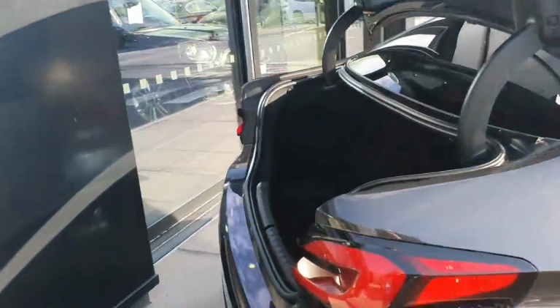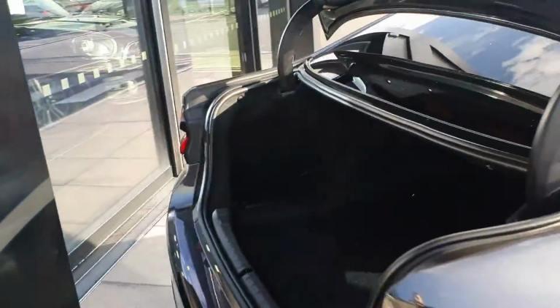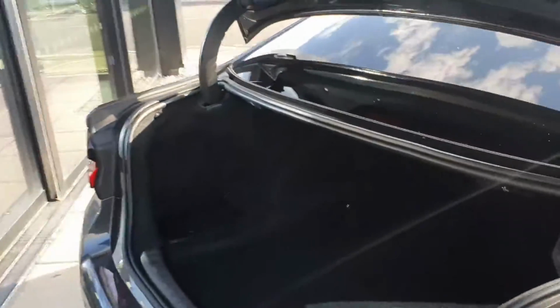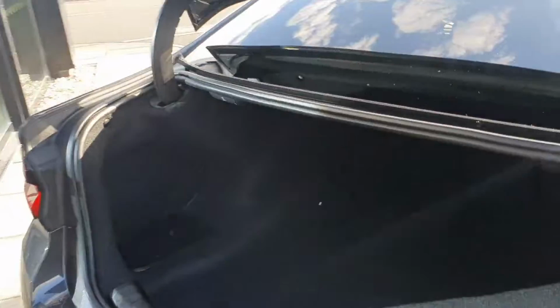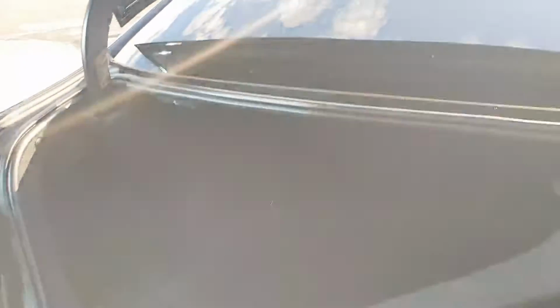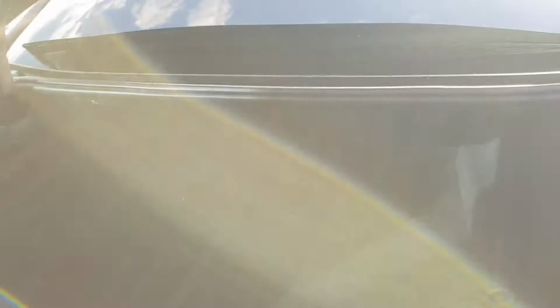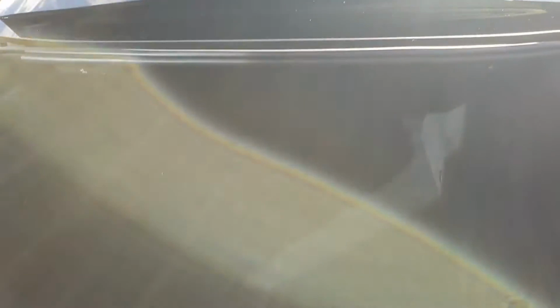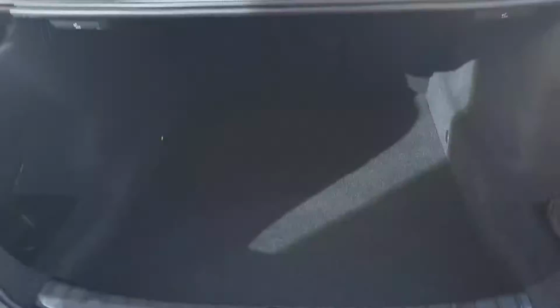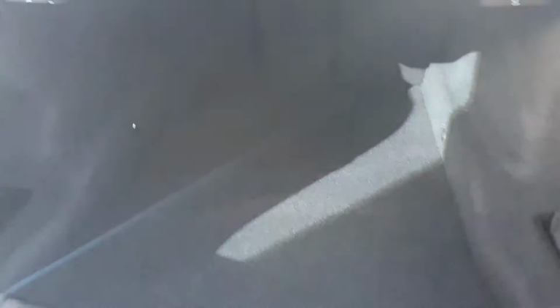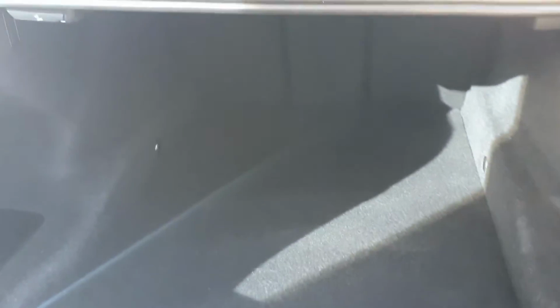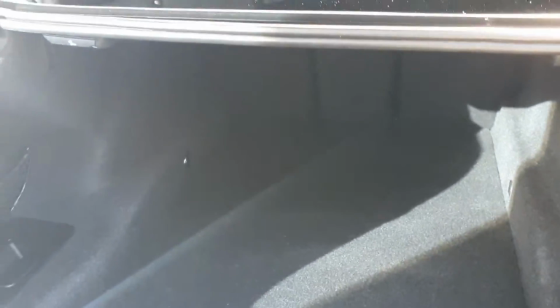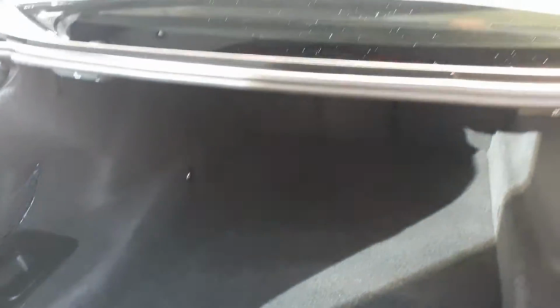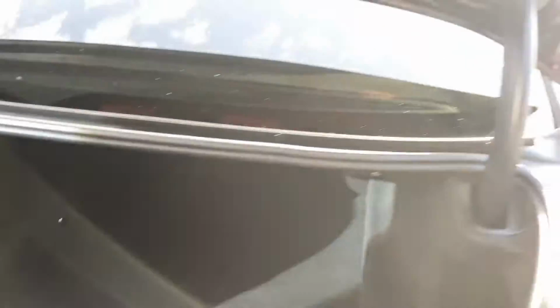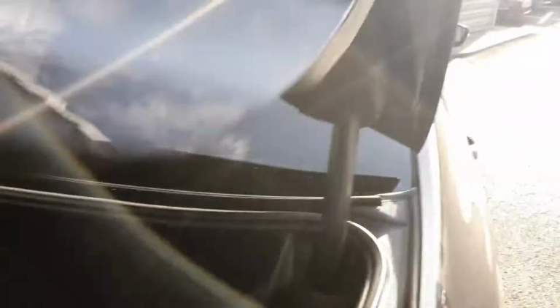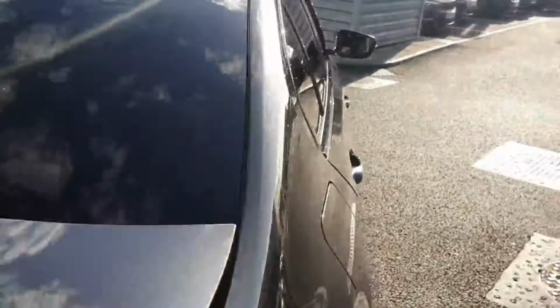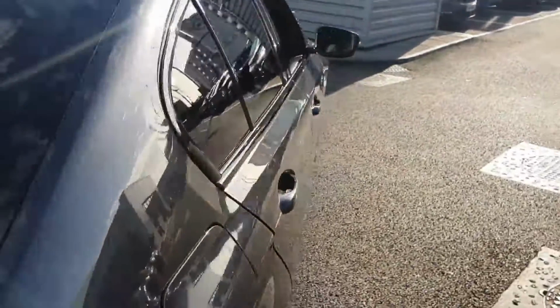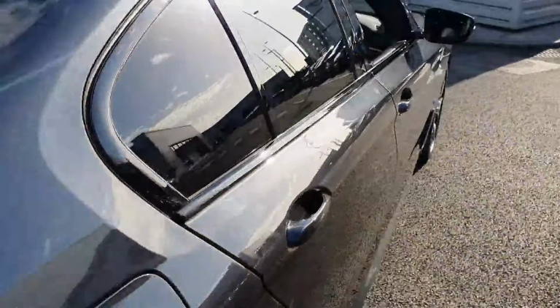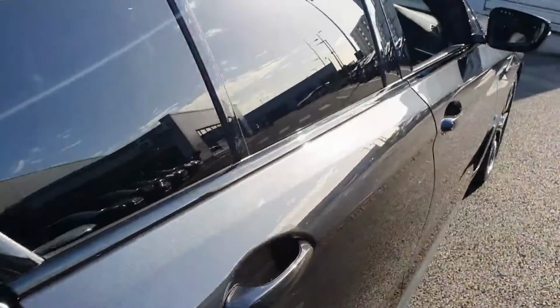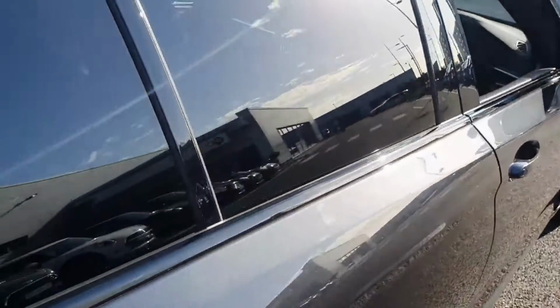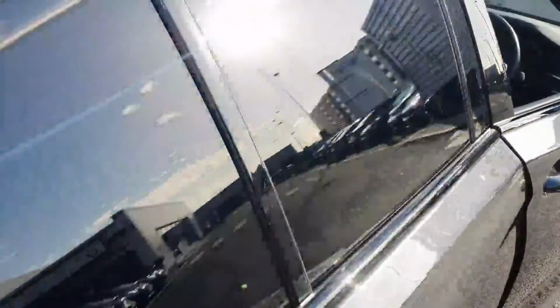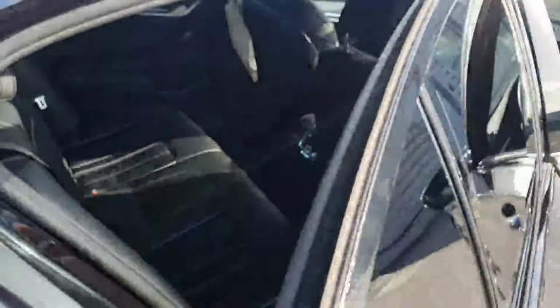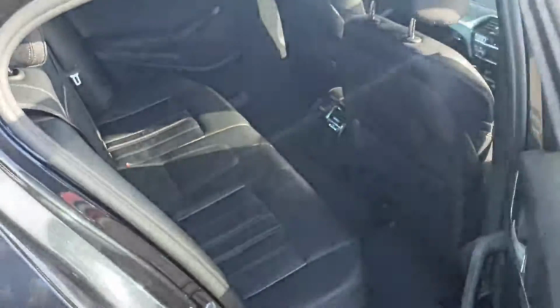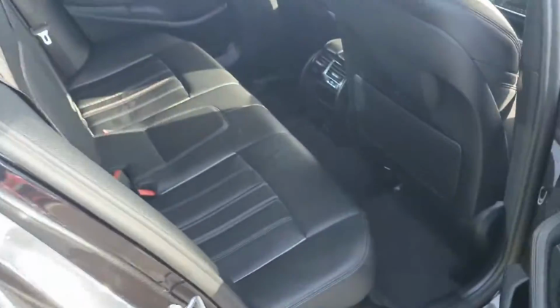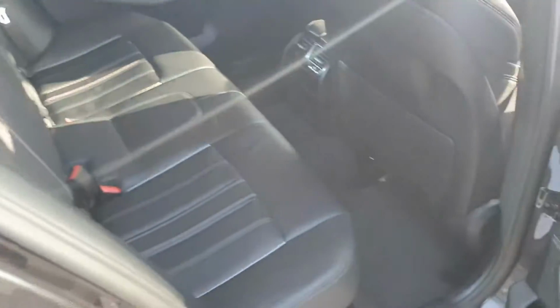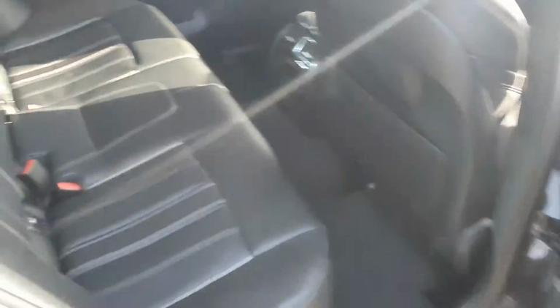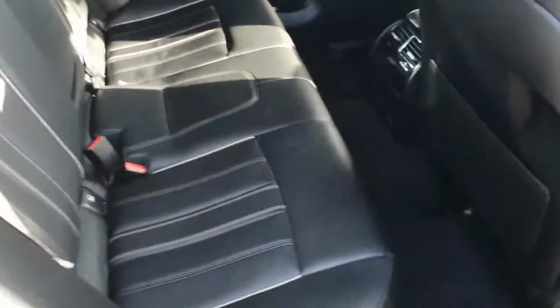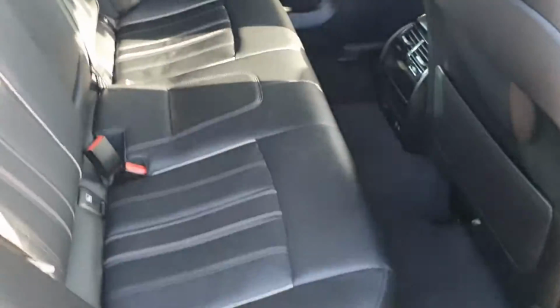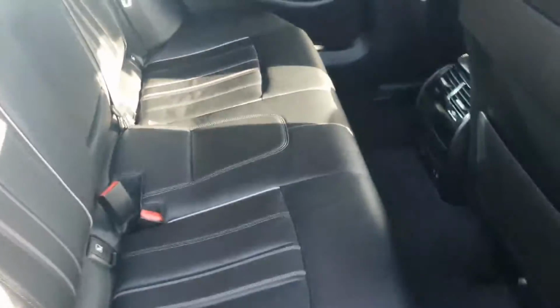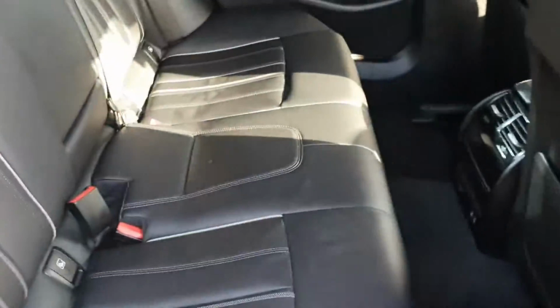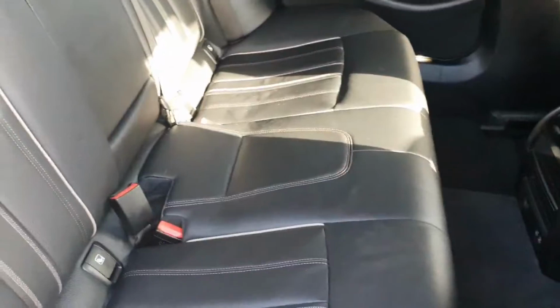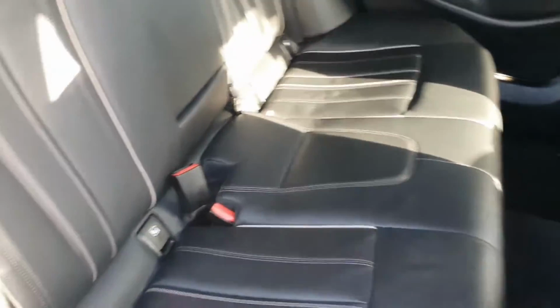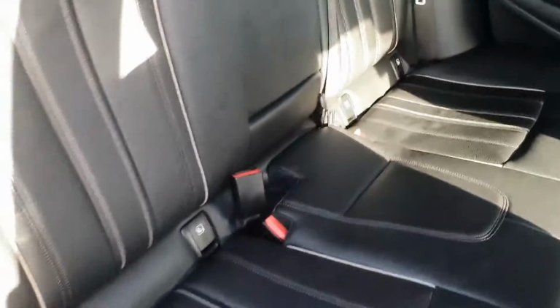Quick look inside — as you can see we have plenty of storage. Back here we have our fully leather seats with ISO fixing.